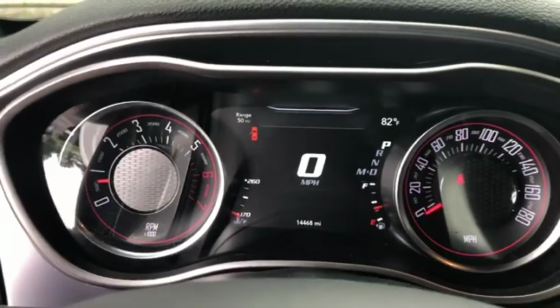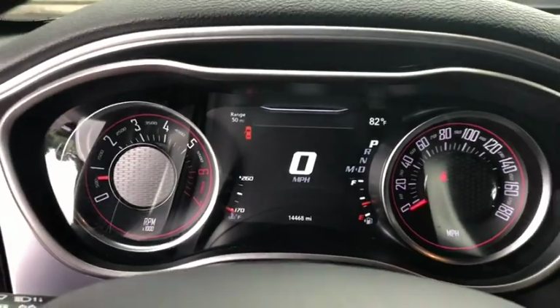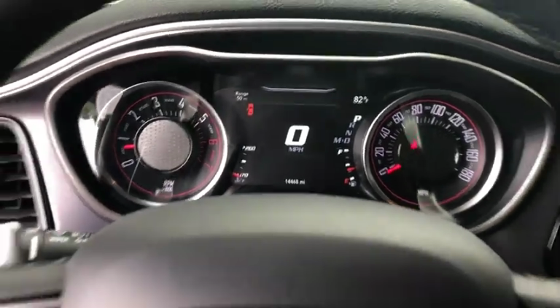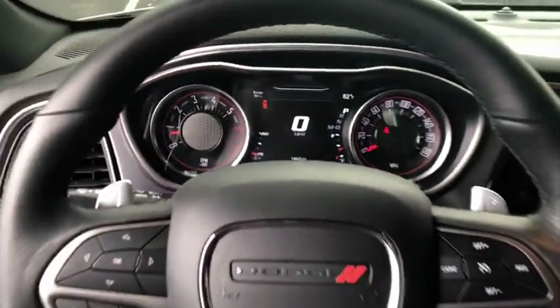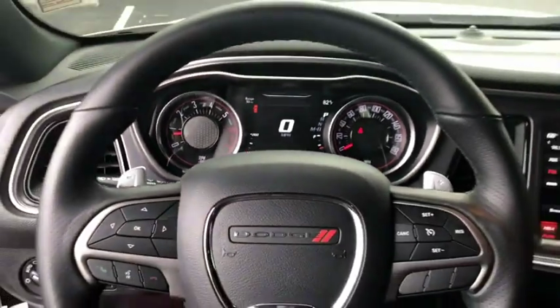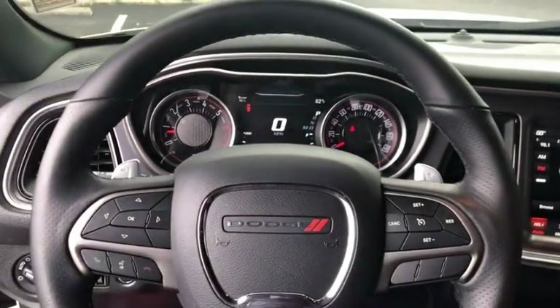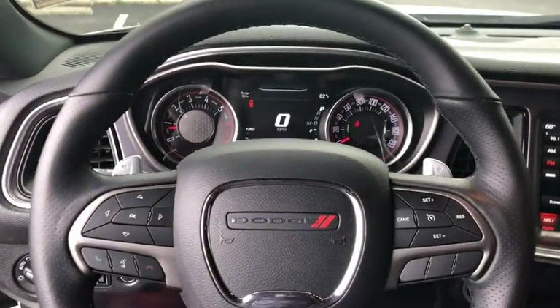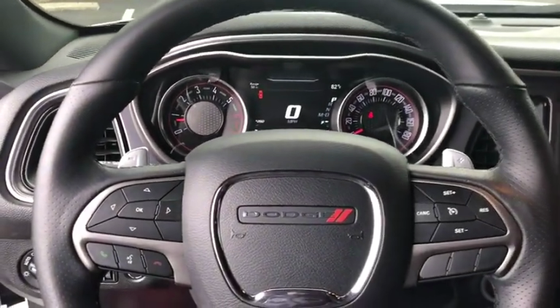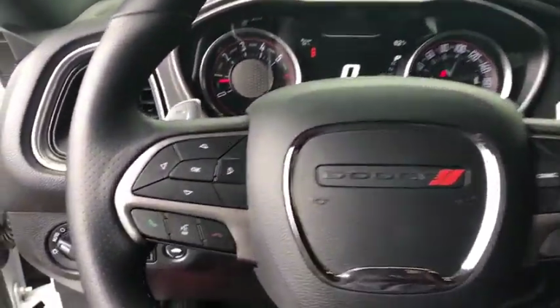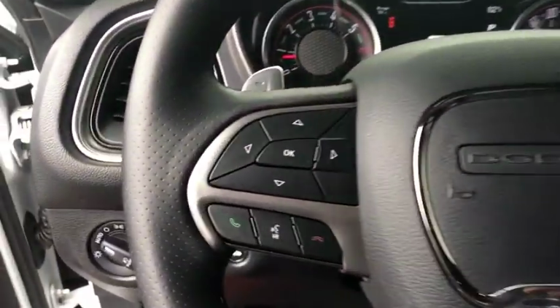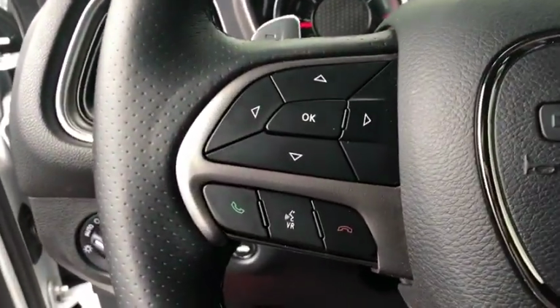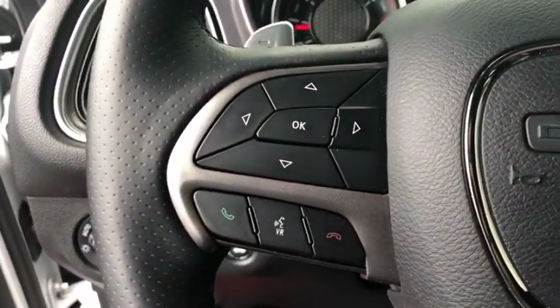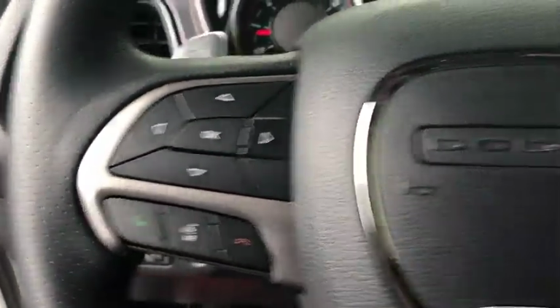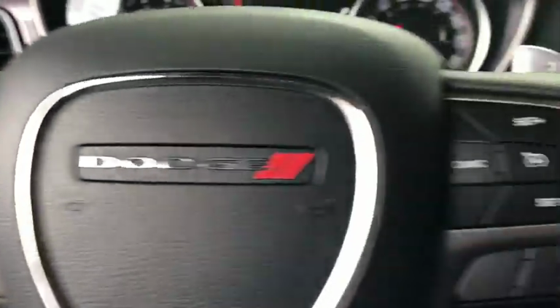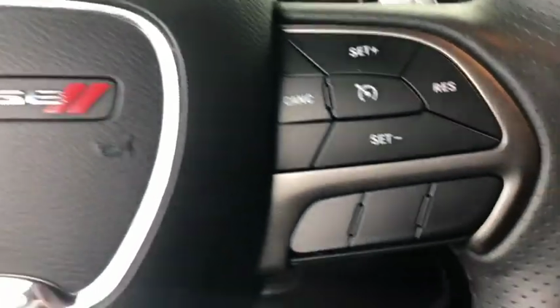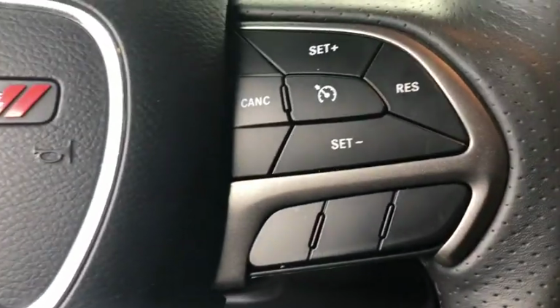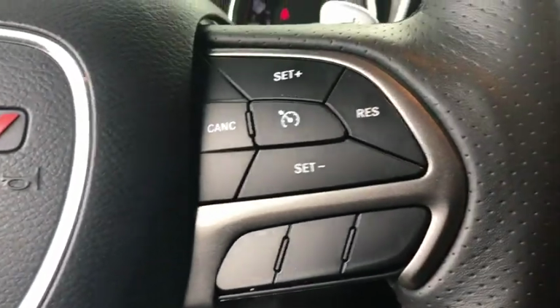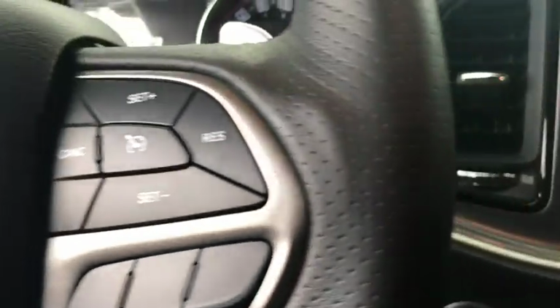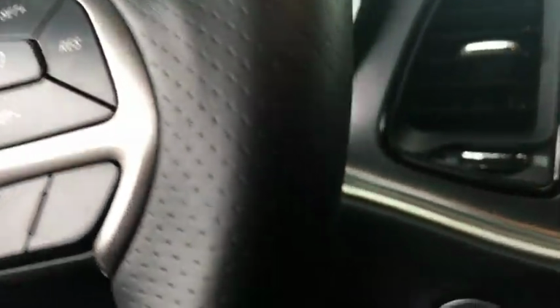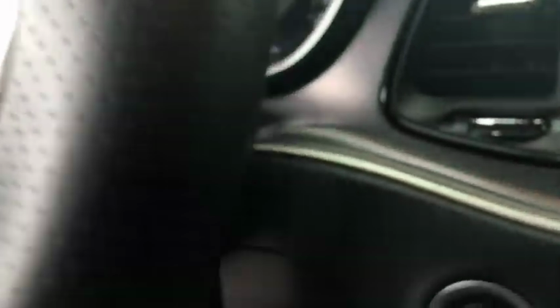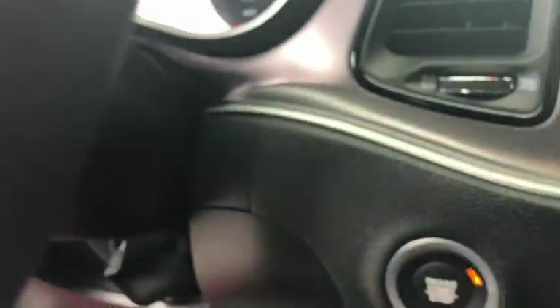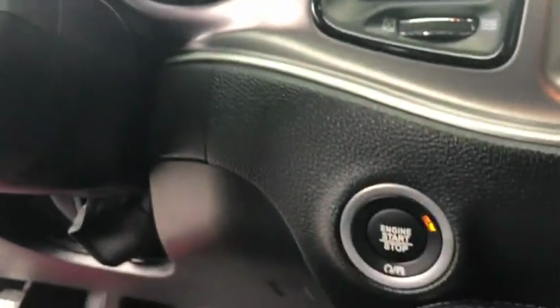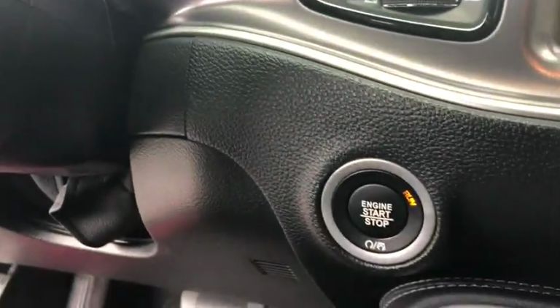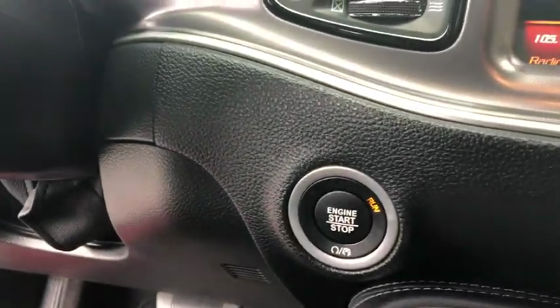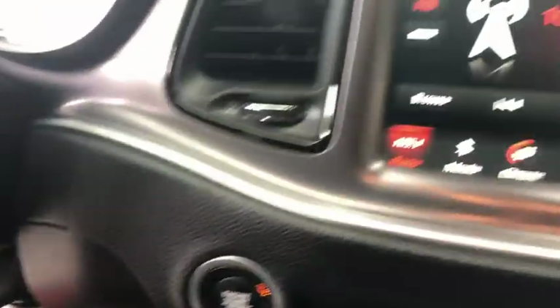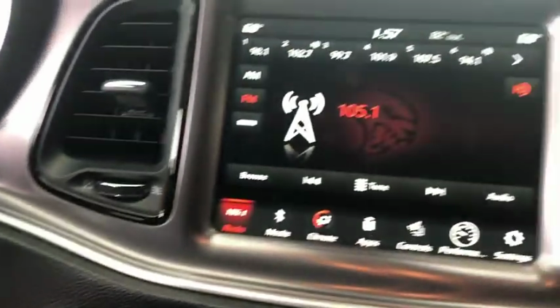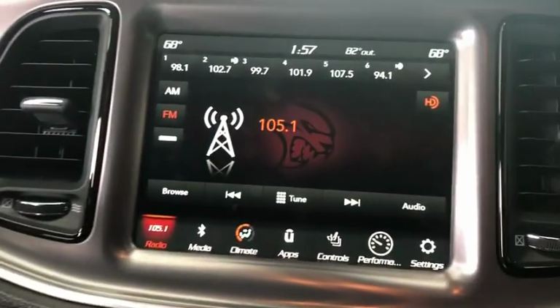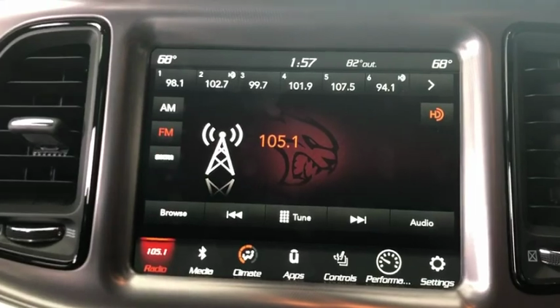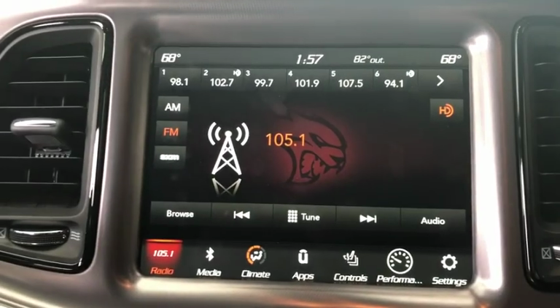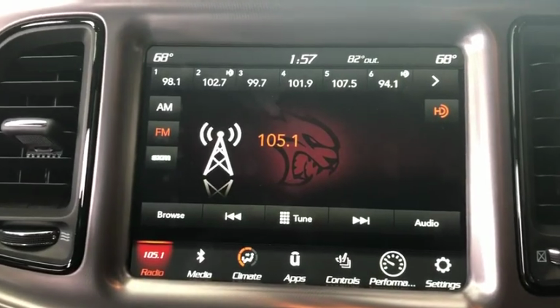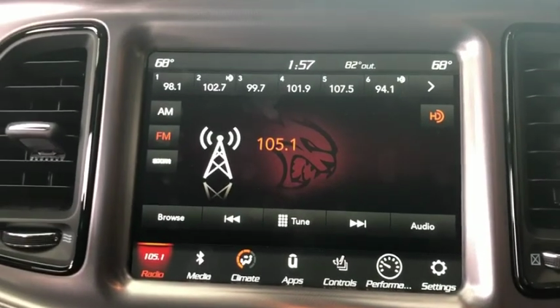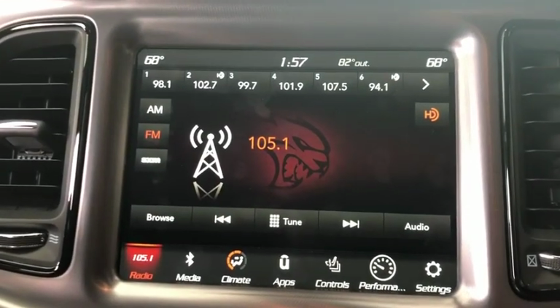Security system, heated steering wheel, heated front seats, compass, electronic stability control, fog lights, trip computer, Sirius satellite radio, remote keyless entry, brake assist, HD radio.